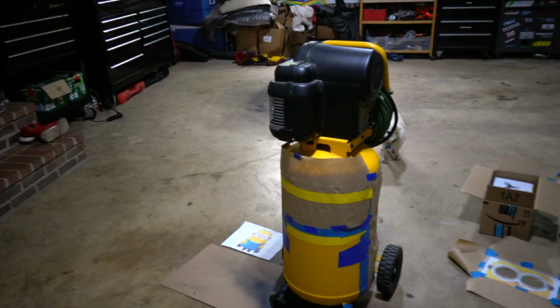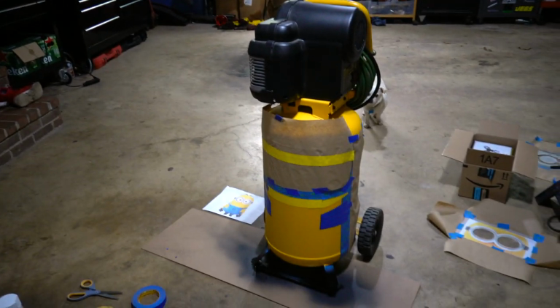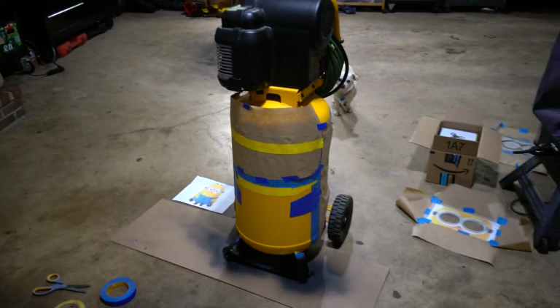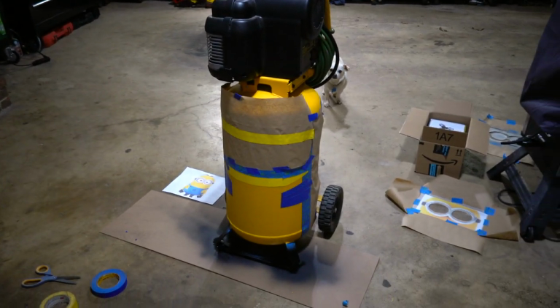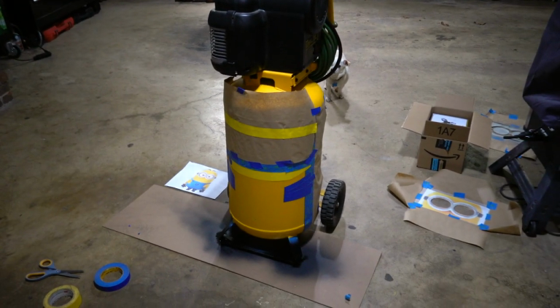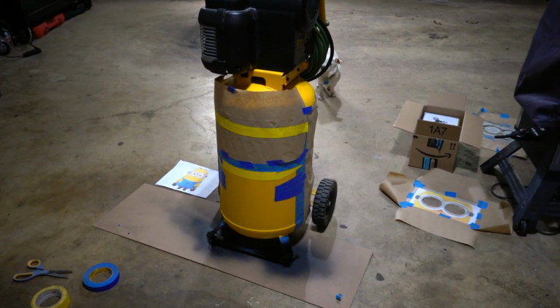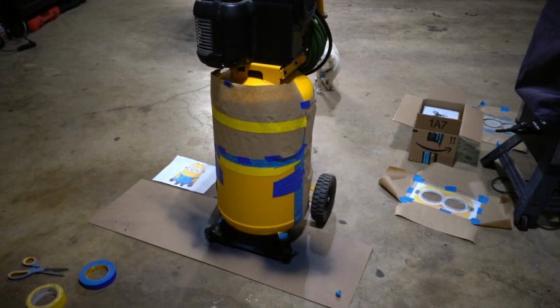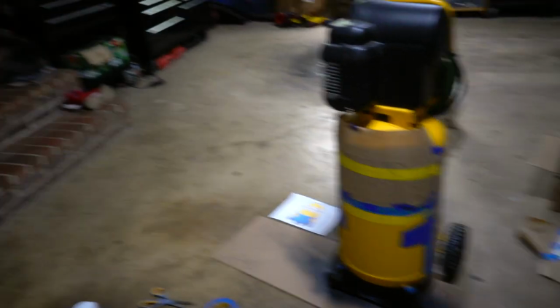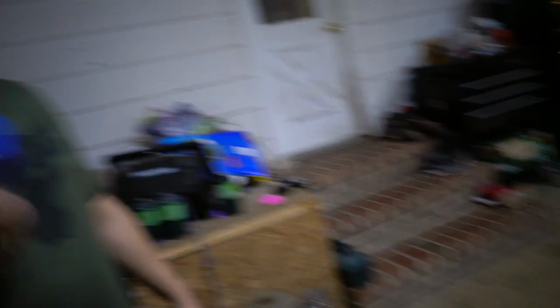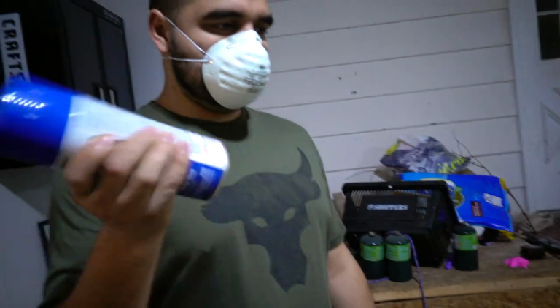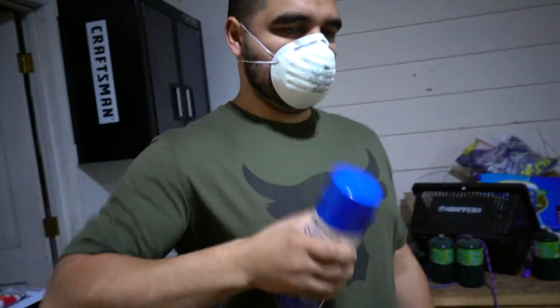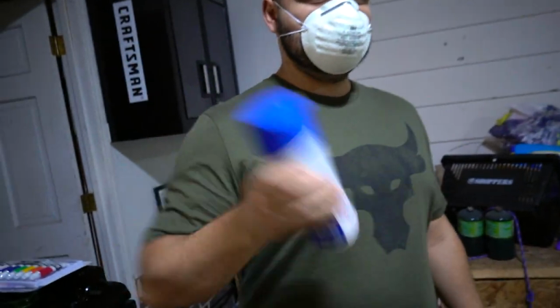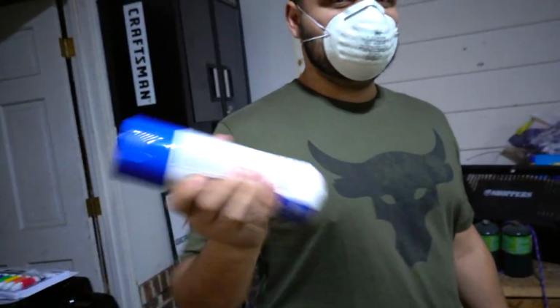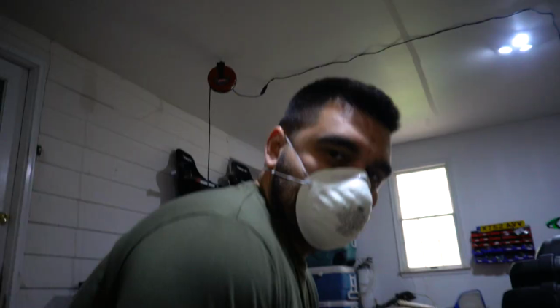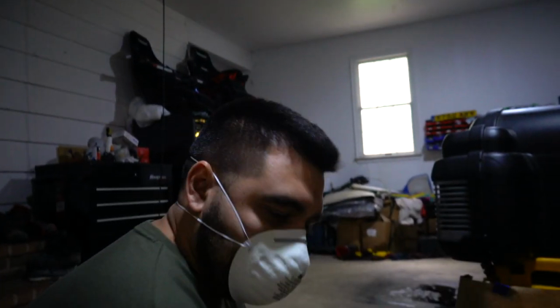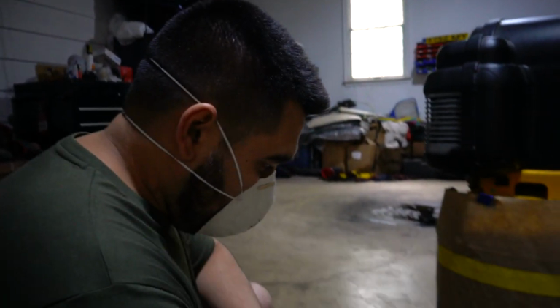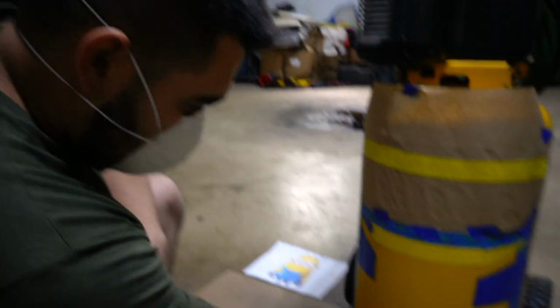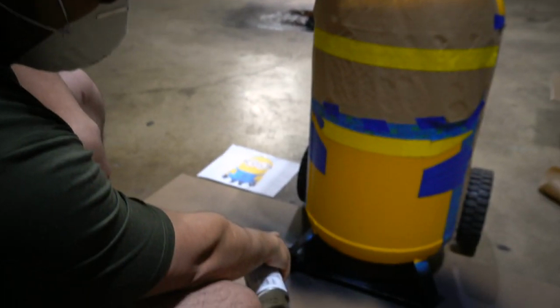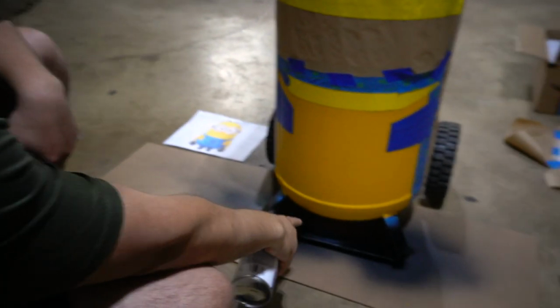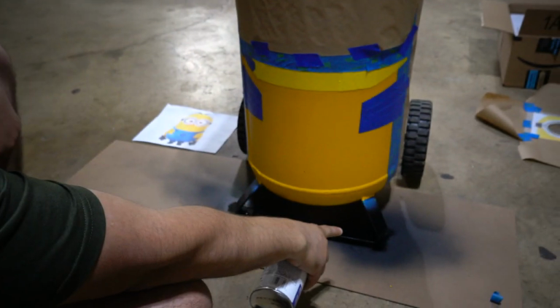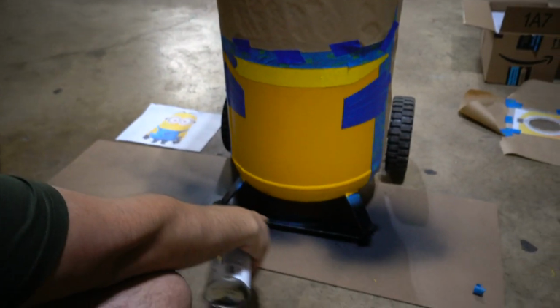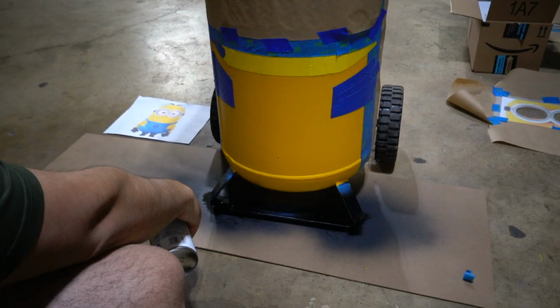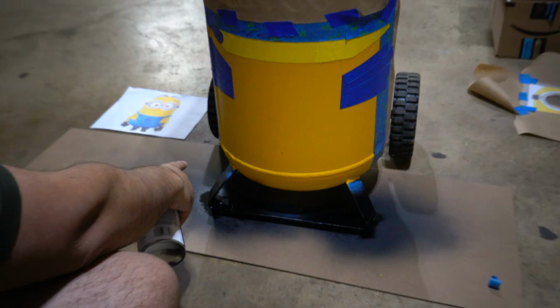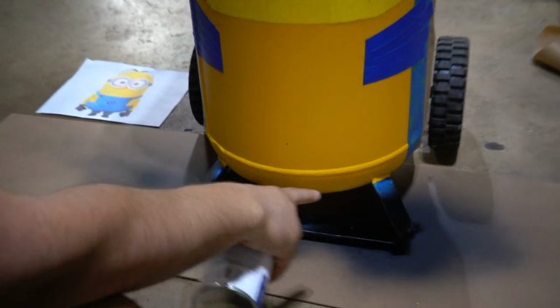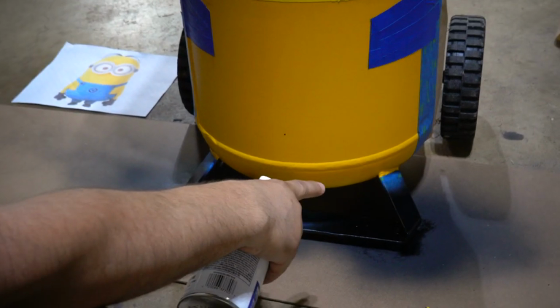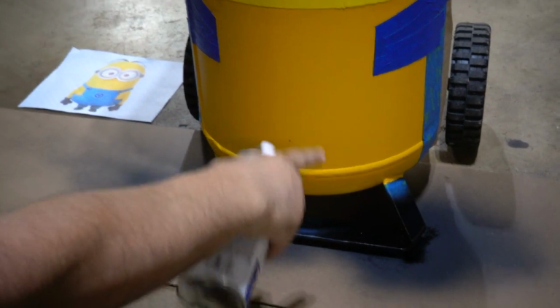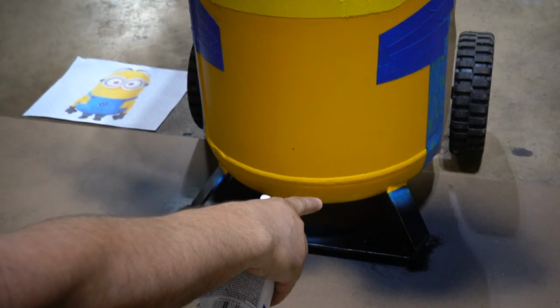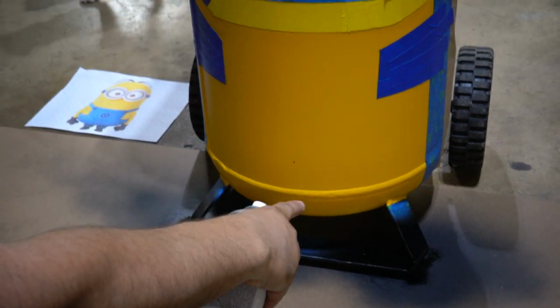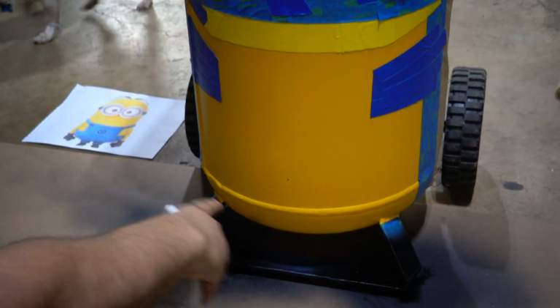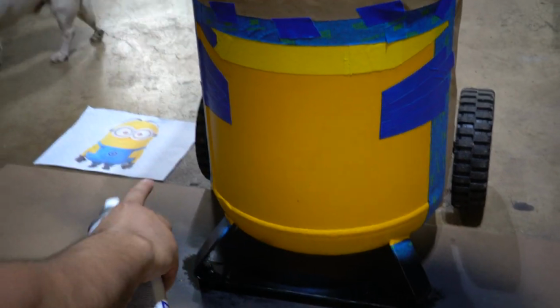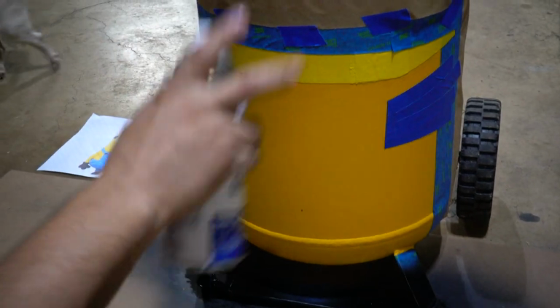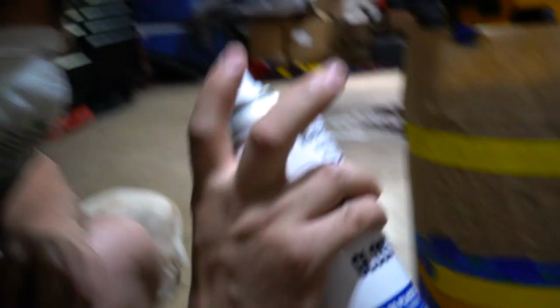All right, time for the overalls. We've got the blue paint right there. We're not going to be able to do the bottom because the paint is still wet, so we can't take the tape off yet, but the legs are going to get done.